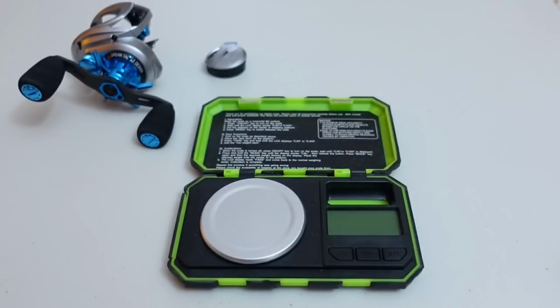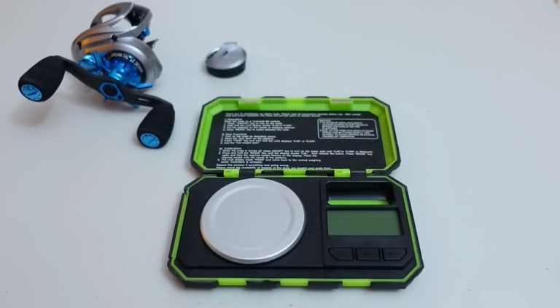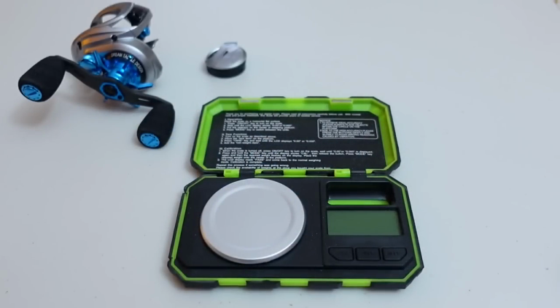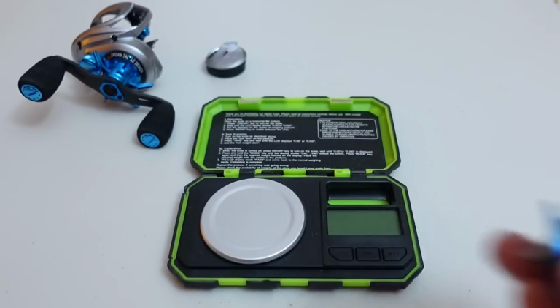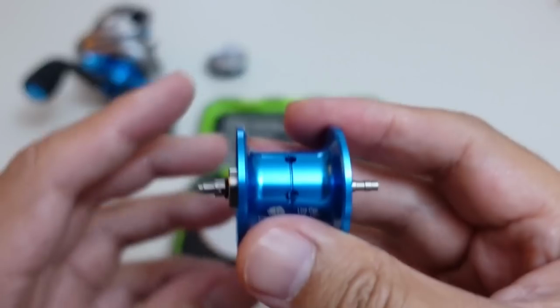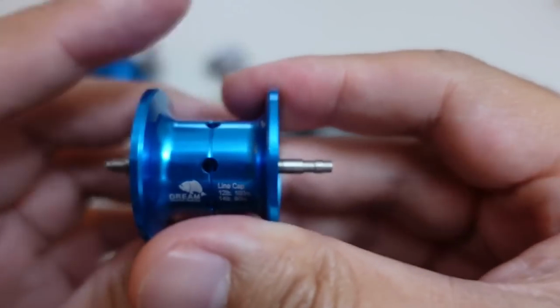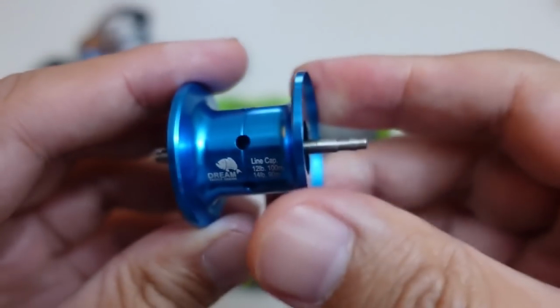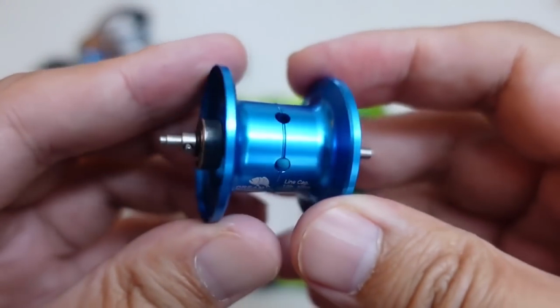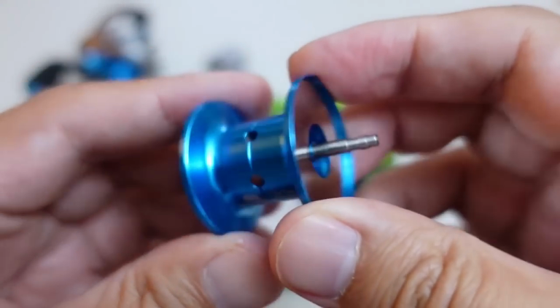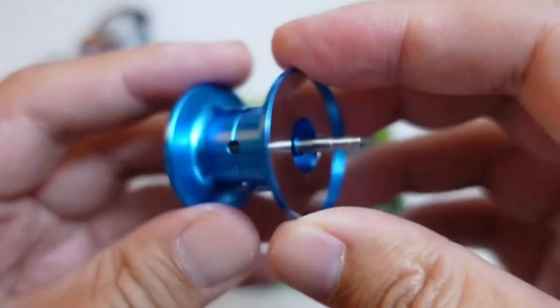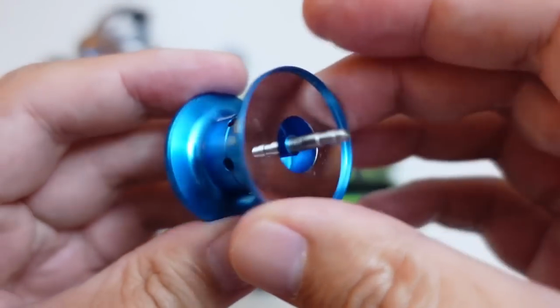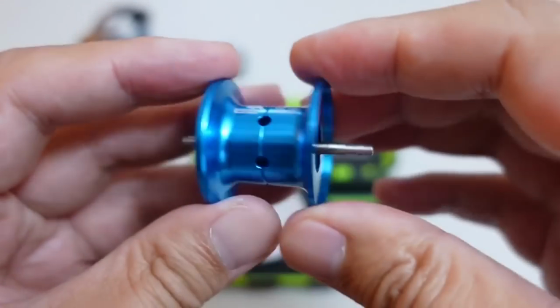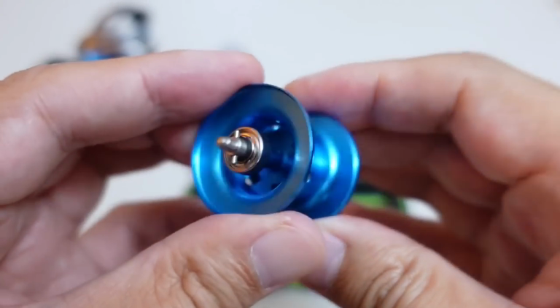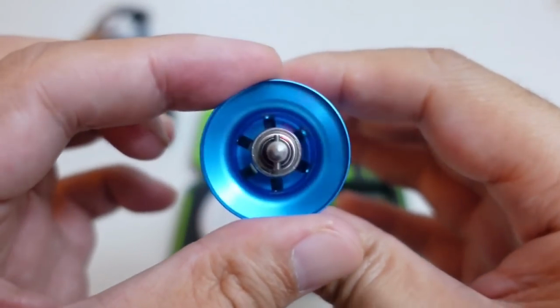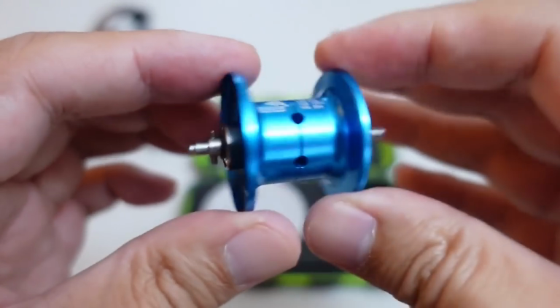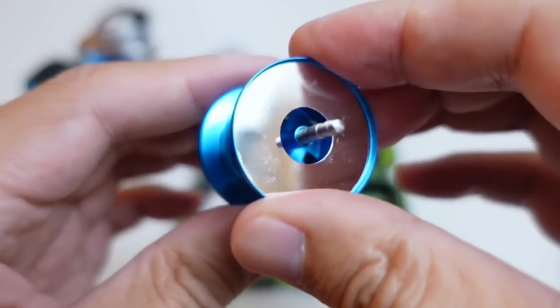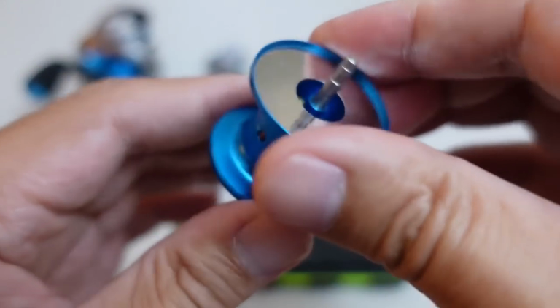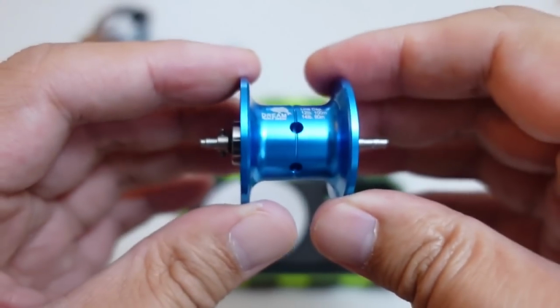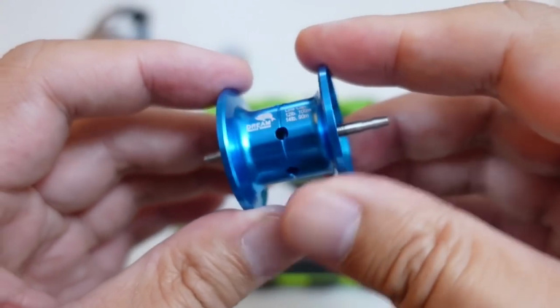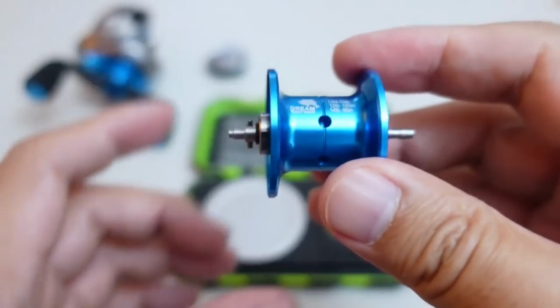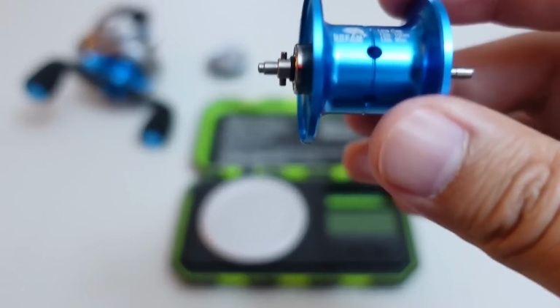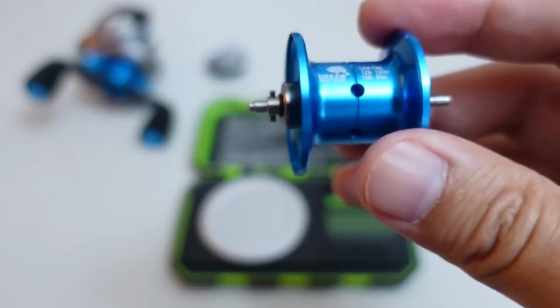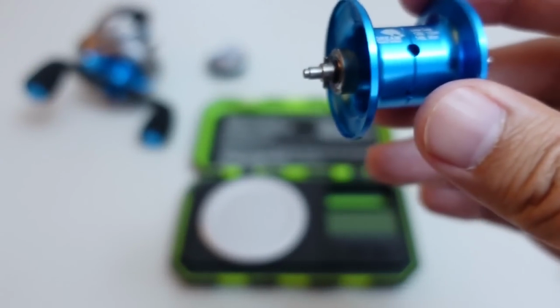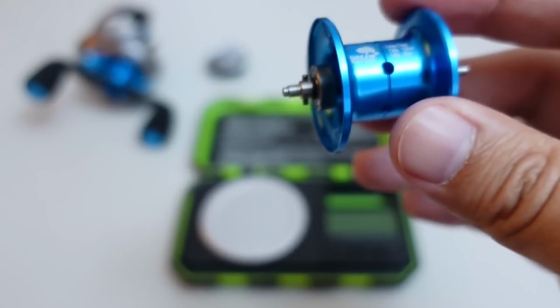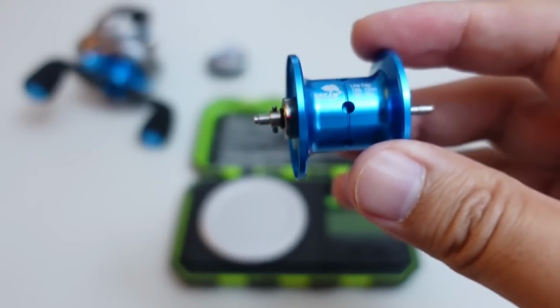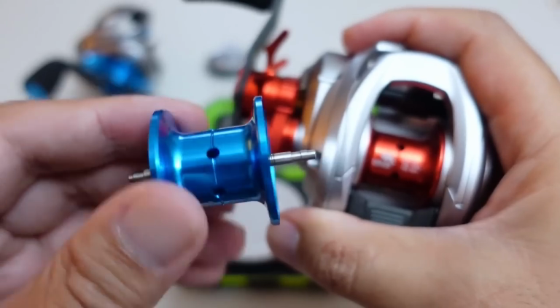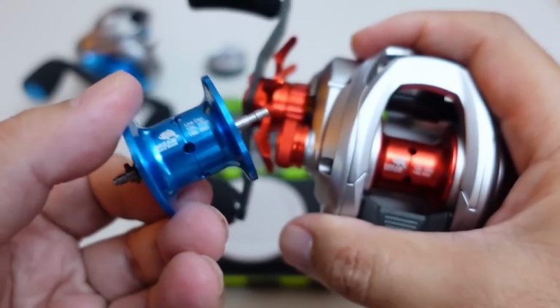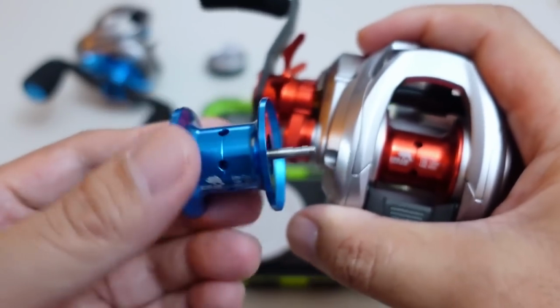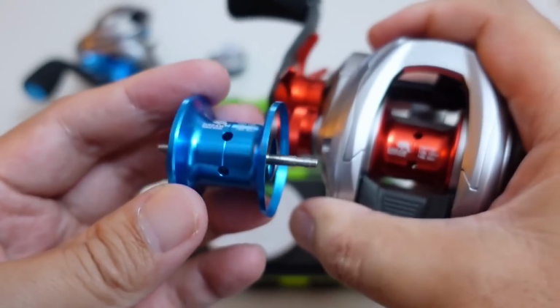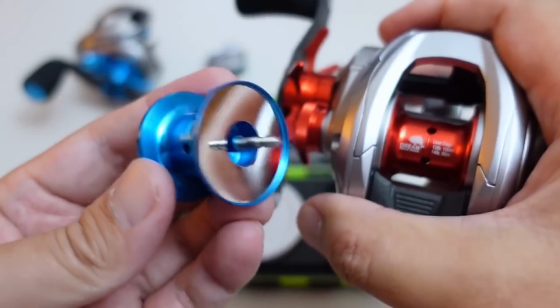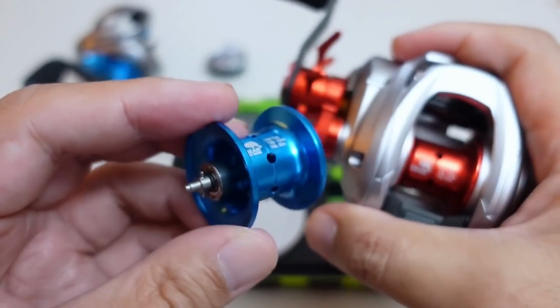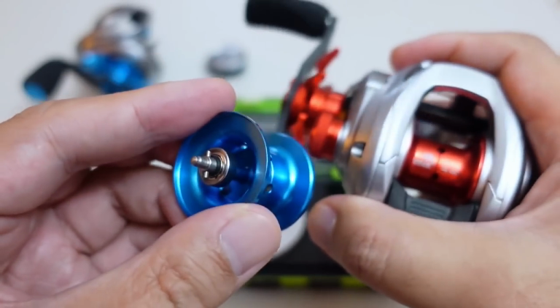So the scale's out, and here's that spare deep spool that you get. It looks to be pretty much the same as the one in the red reel right here, but of course it's blue.